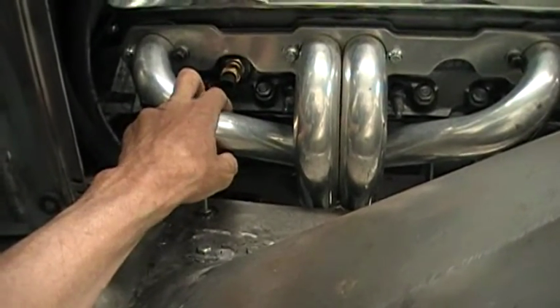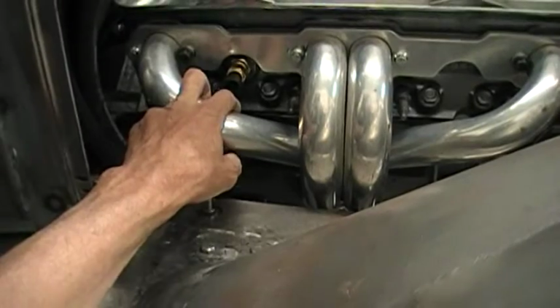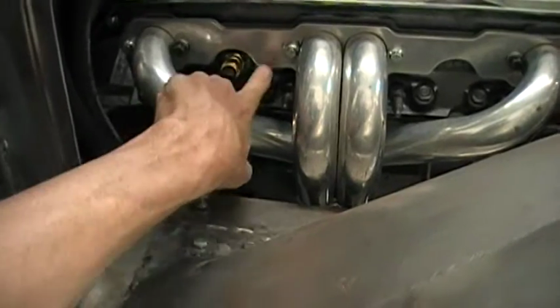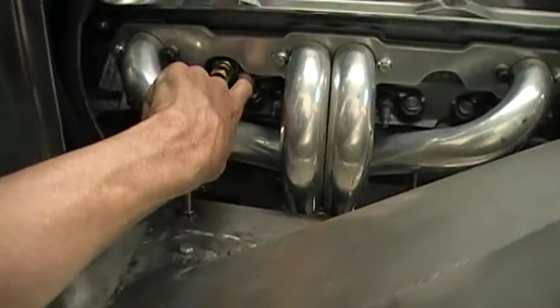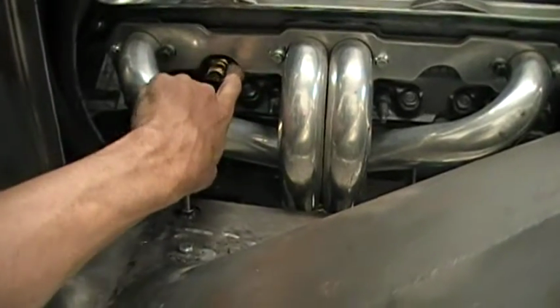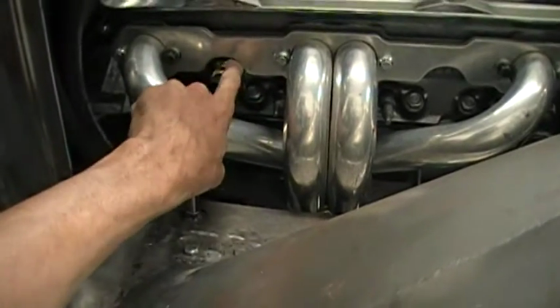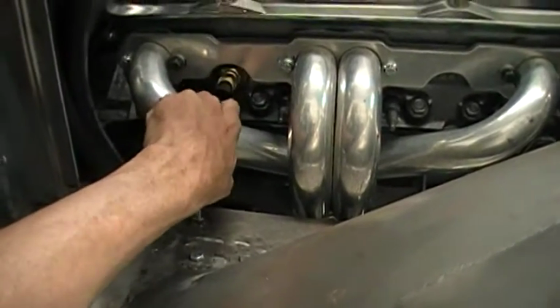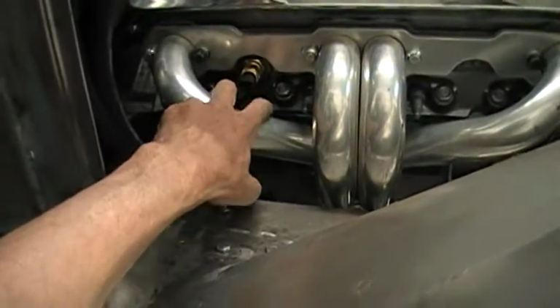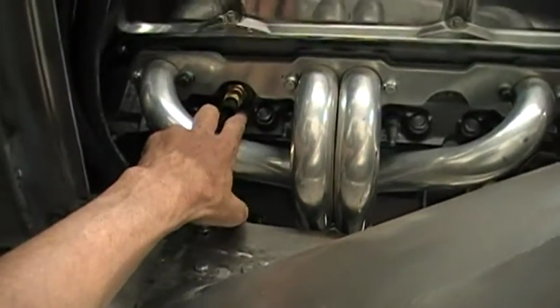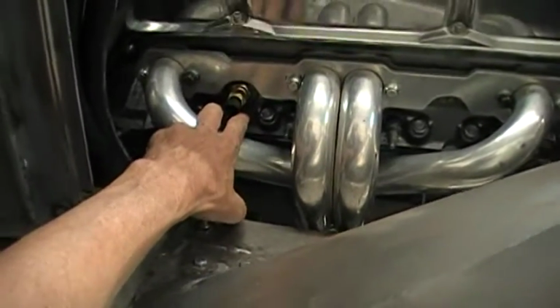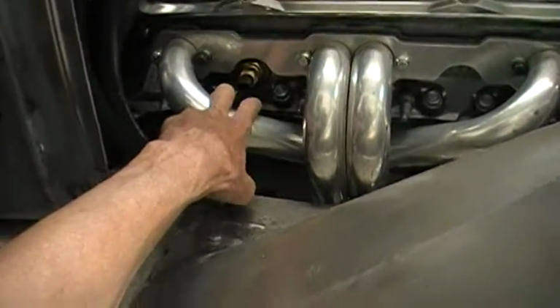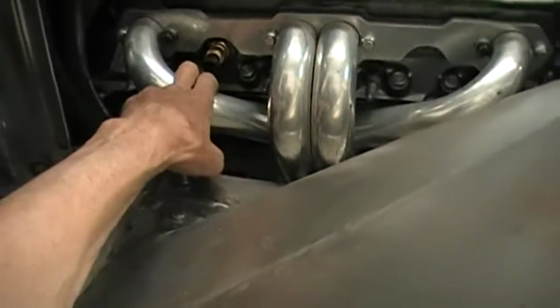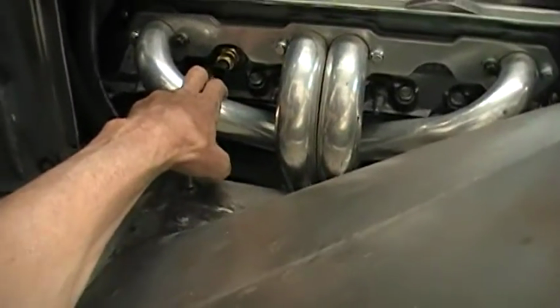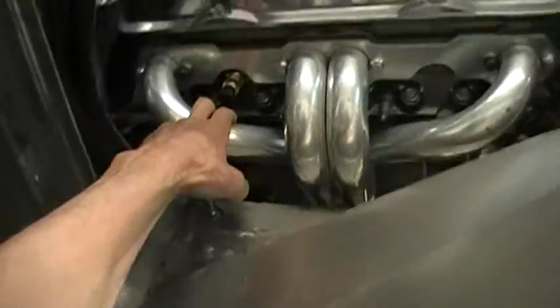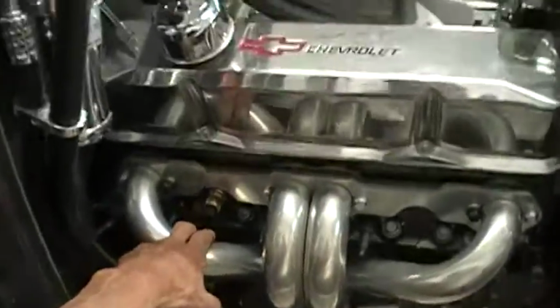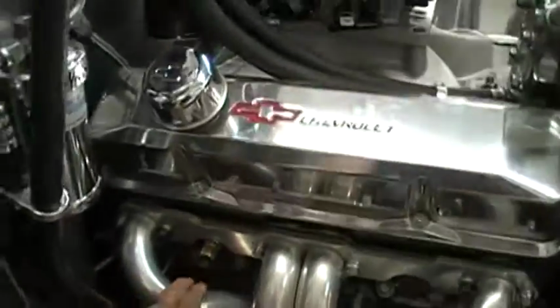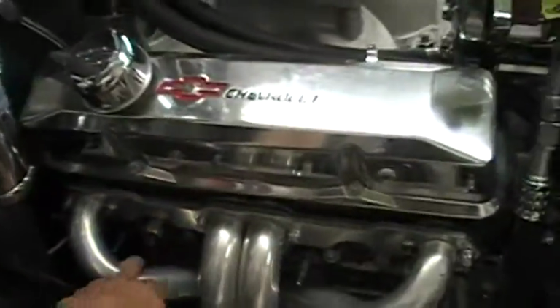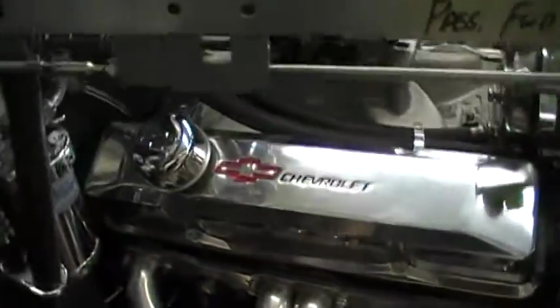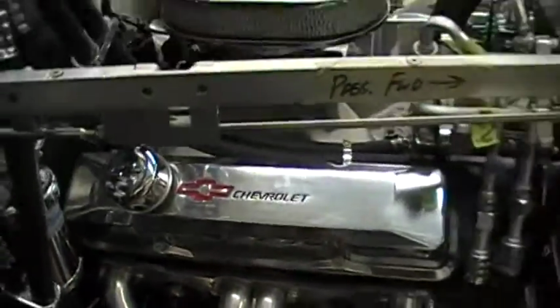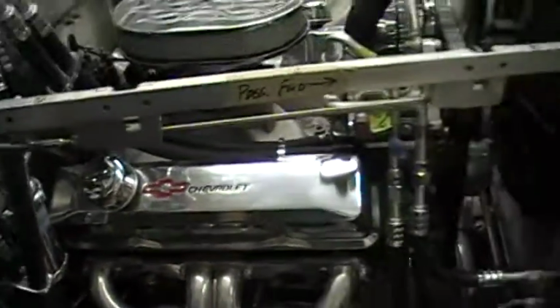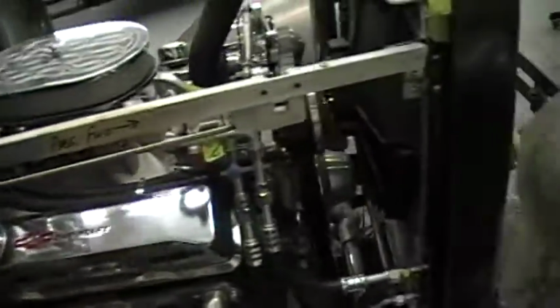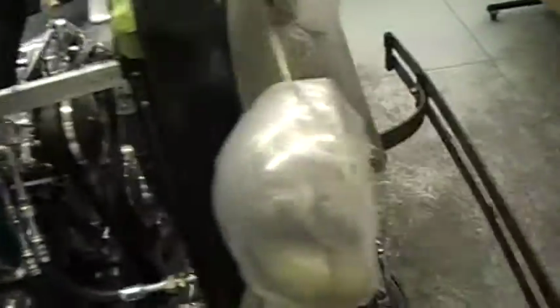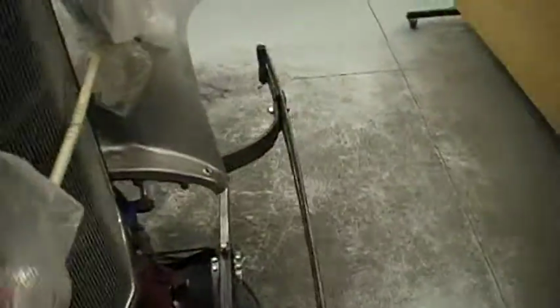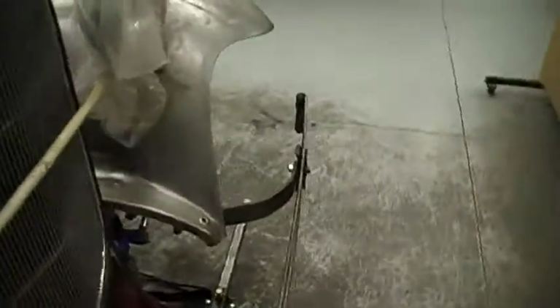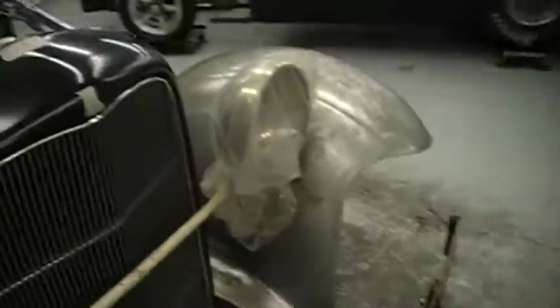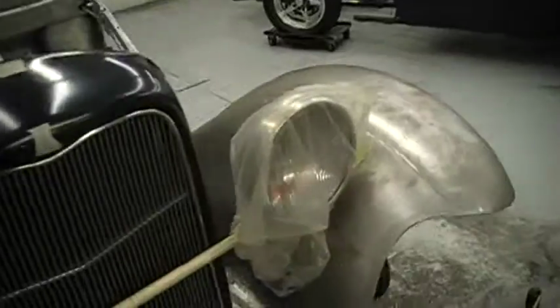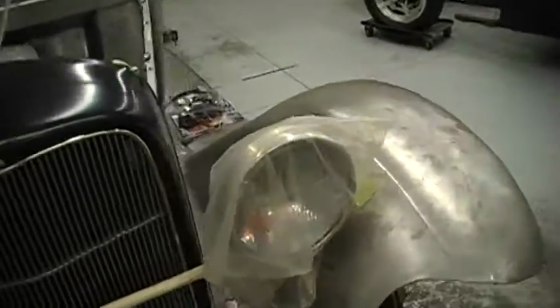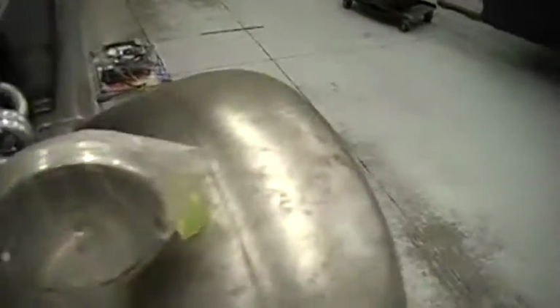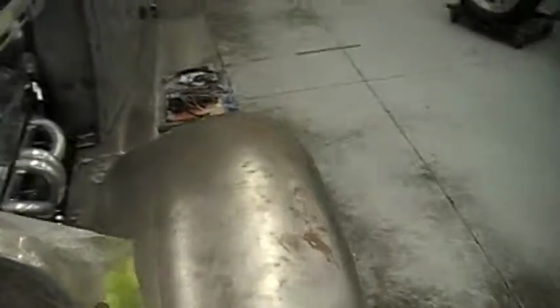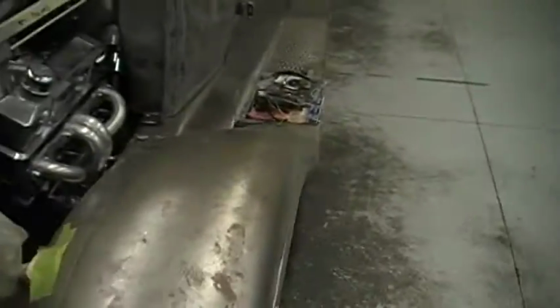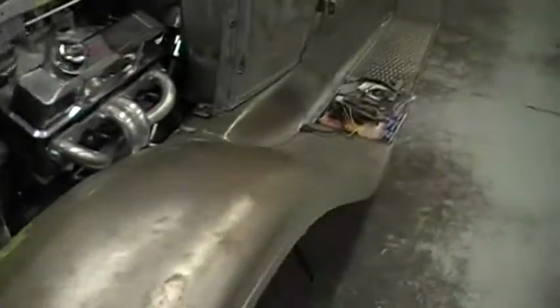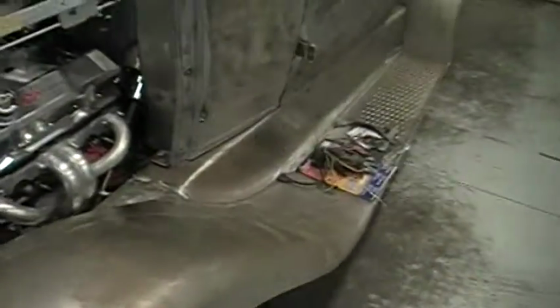I didn't want to get a torch out because the heads are painted already and you don't want to mess that up. So you live and you learn — I know I can get the other one out now. I've been looking at some of the wiring on the fuel injection.